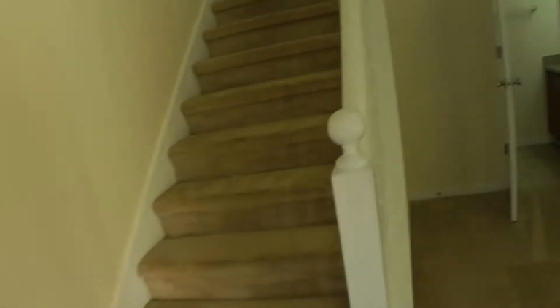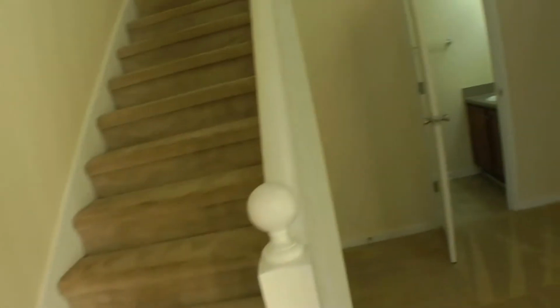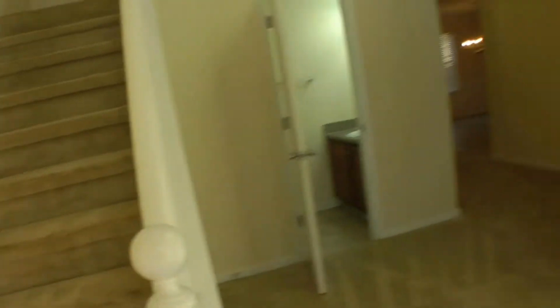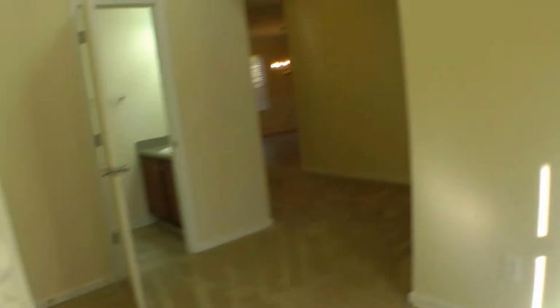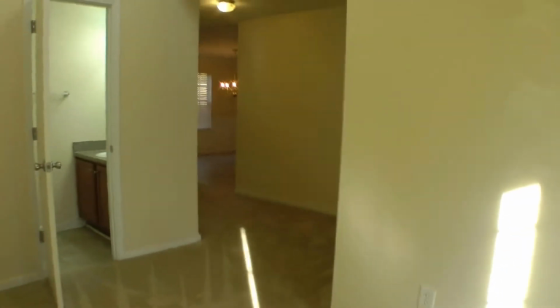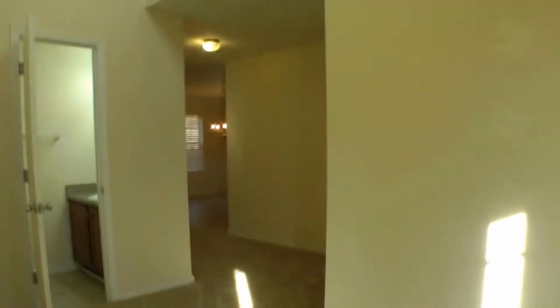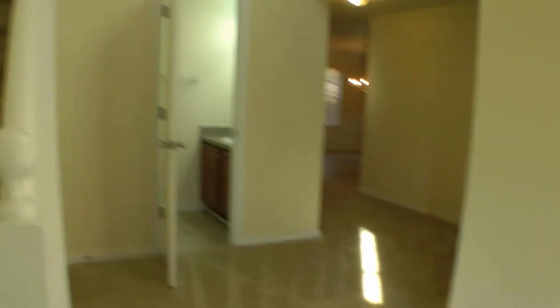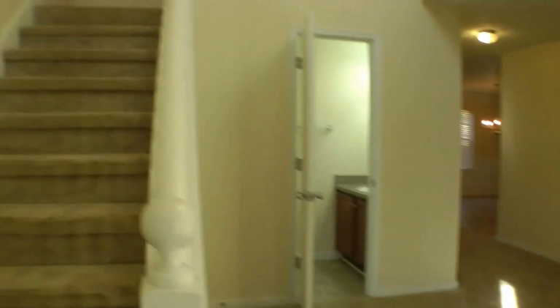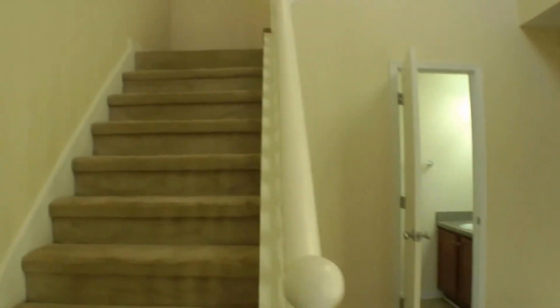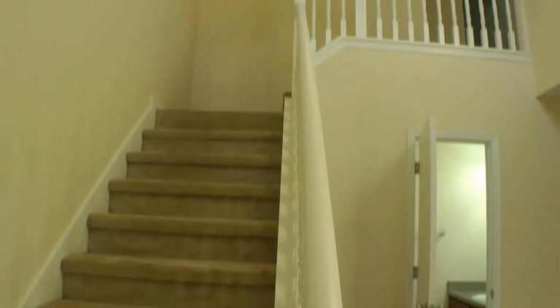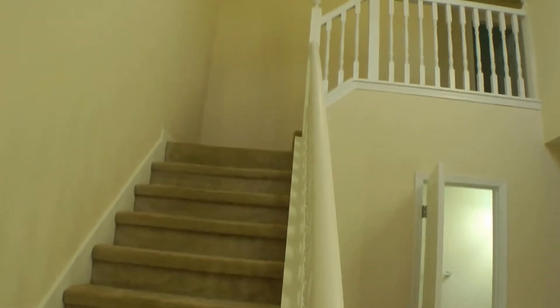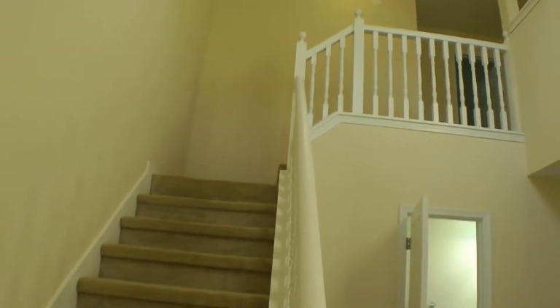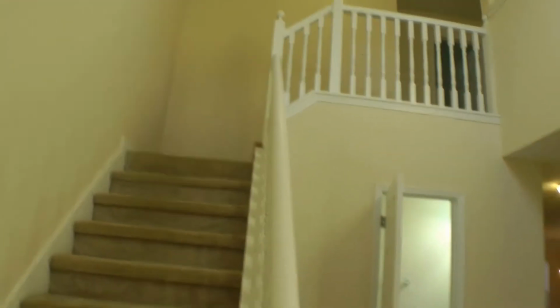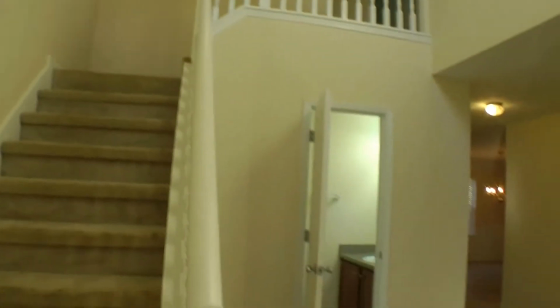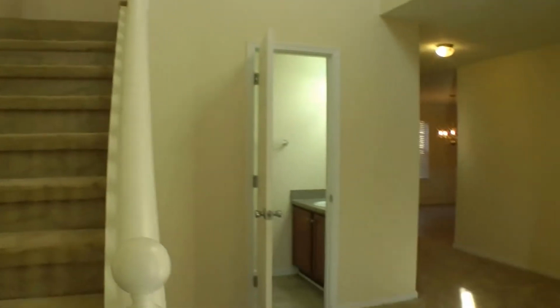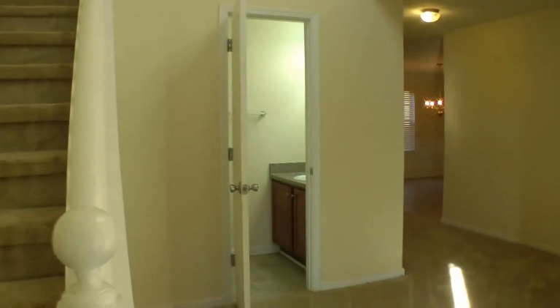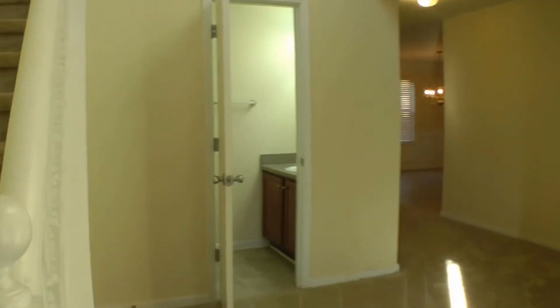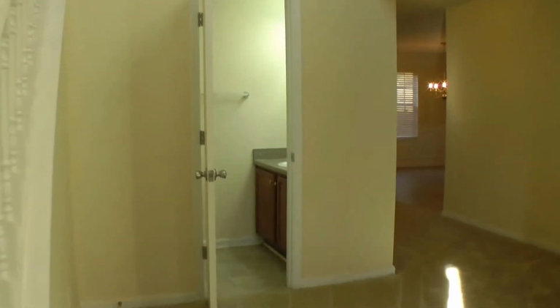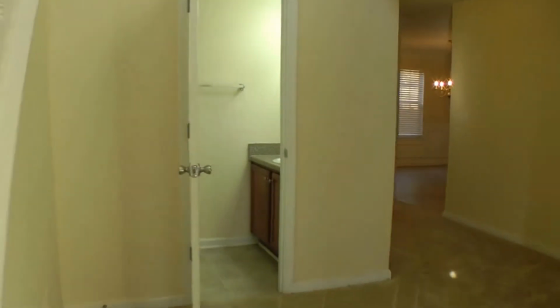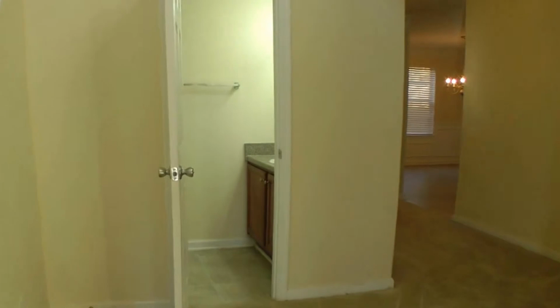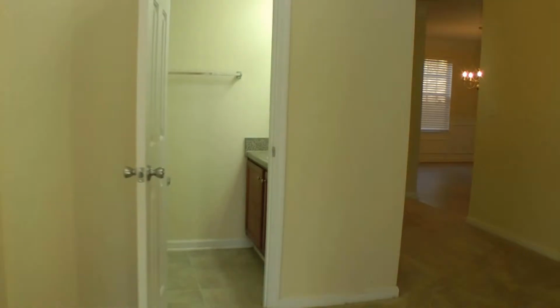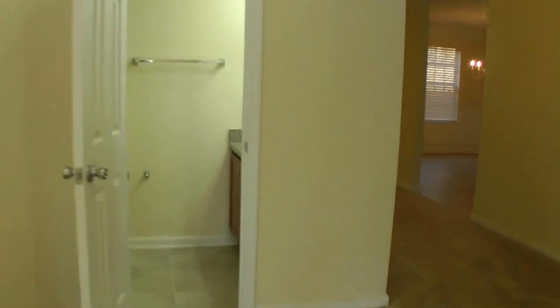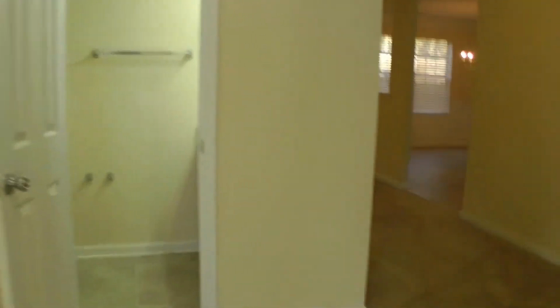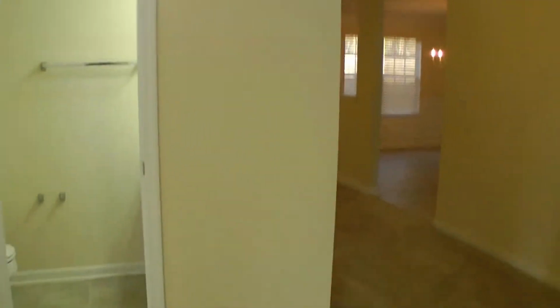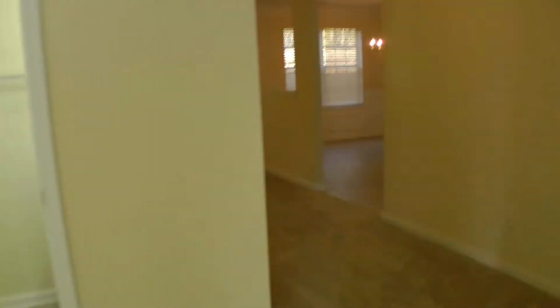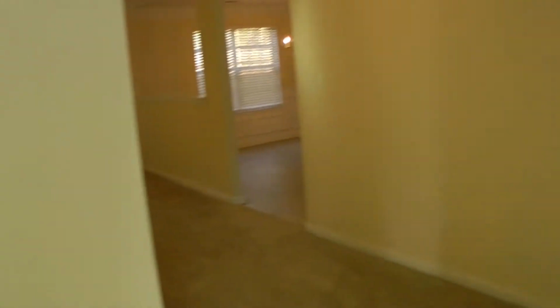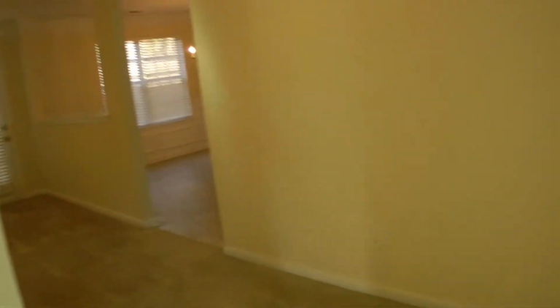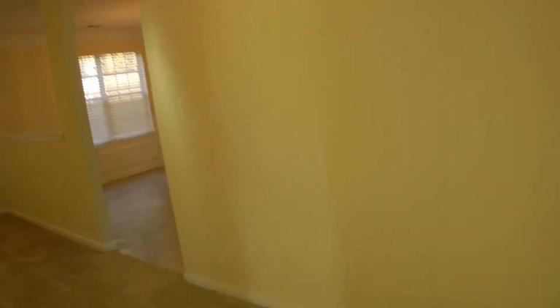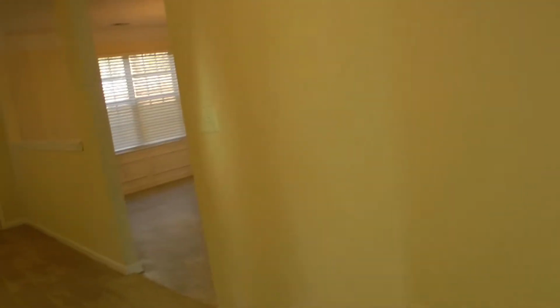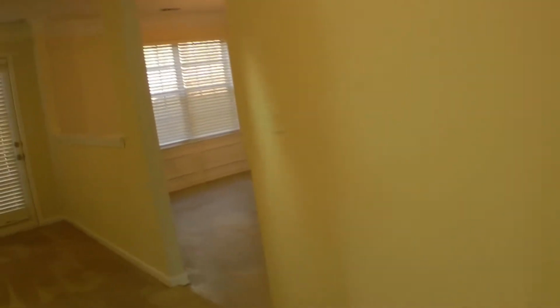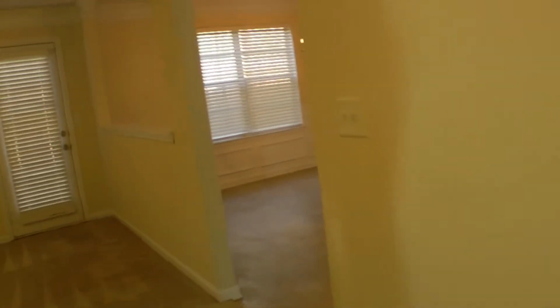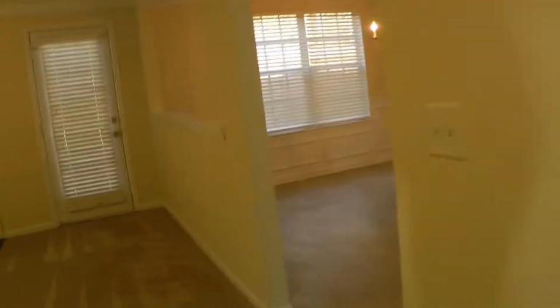So when you enter, you get a nice peek to the upstairs, hallway restroom, and living room and kitchen areas. I'm going to go ahead and start here.